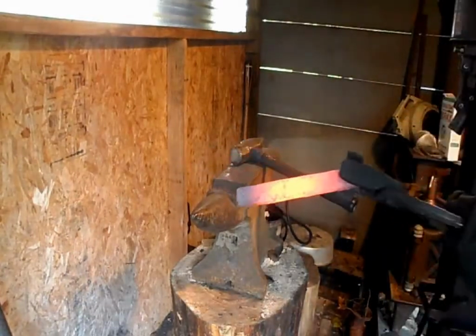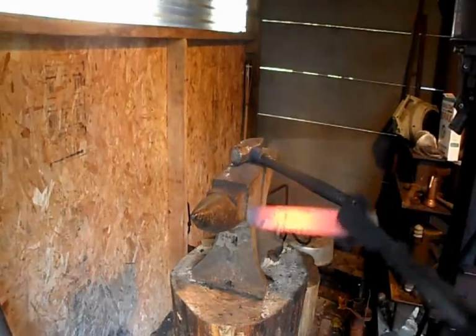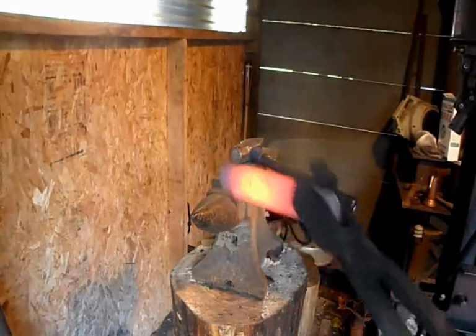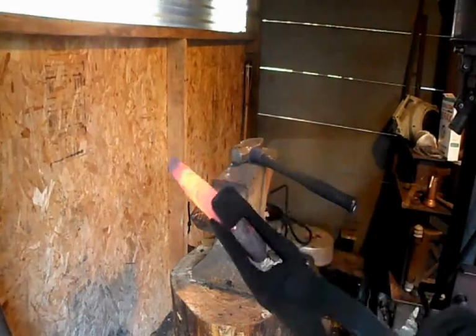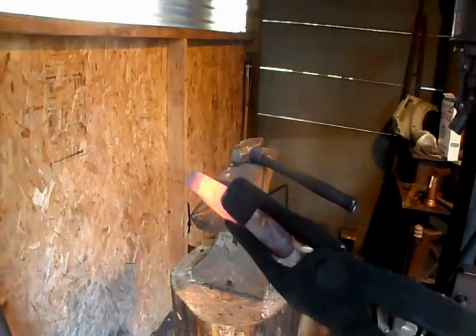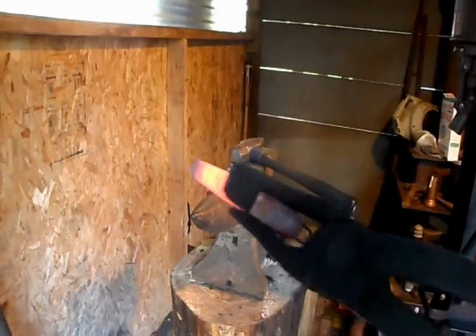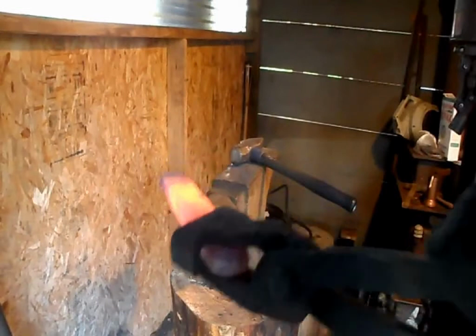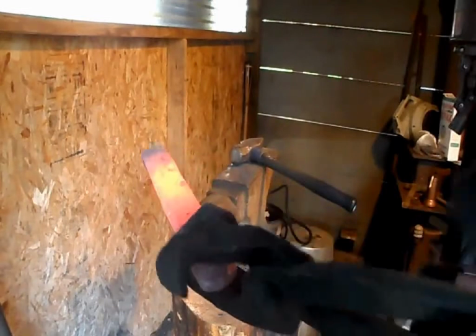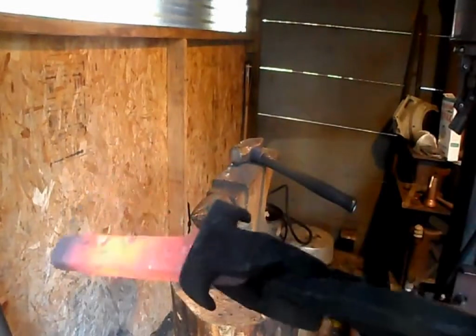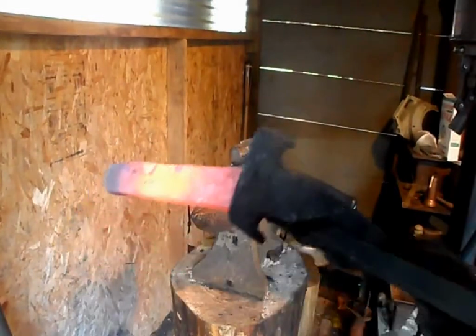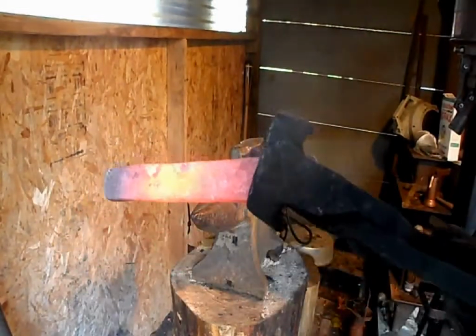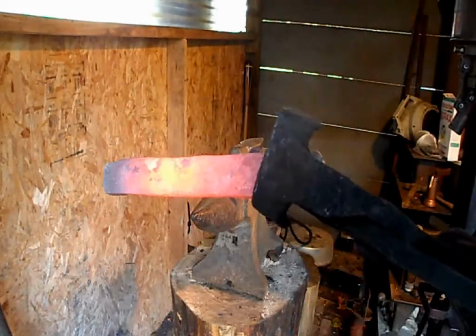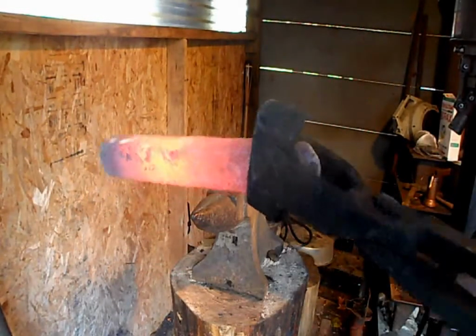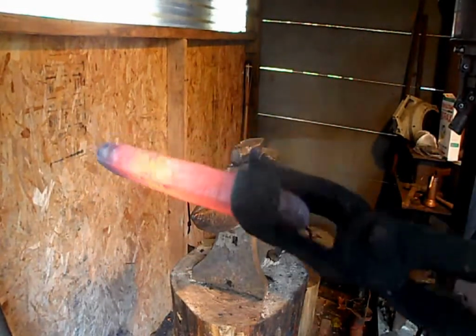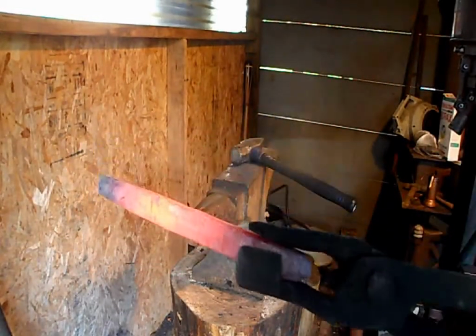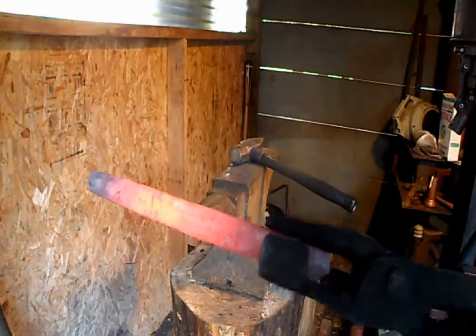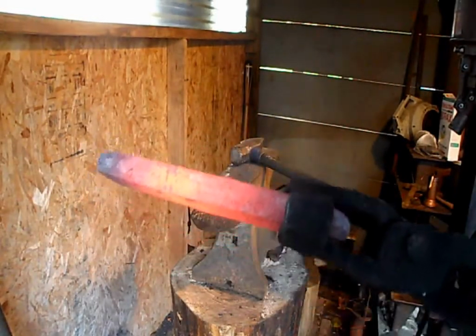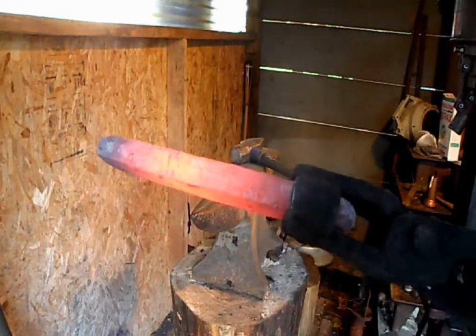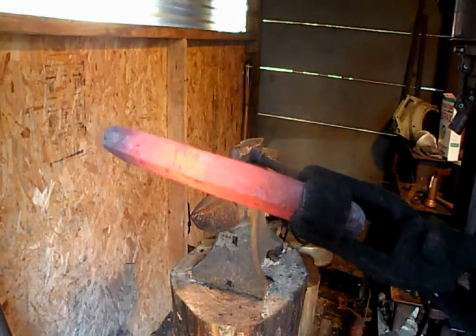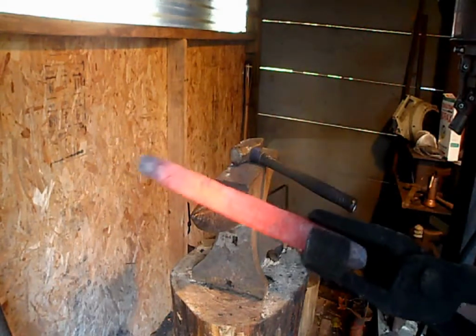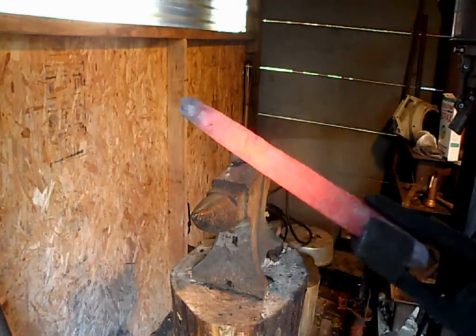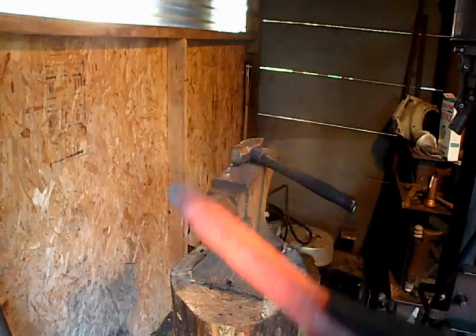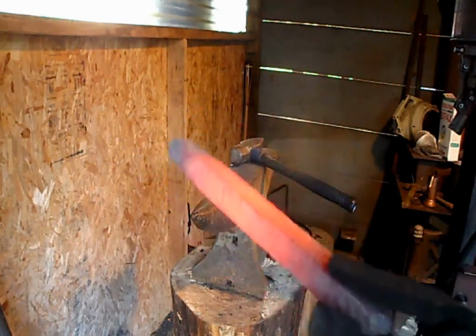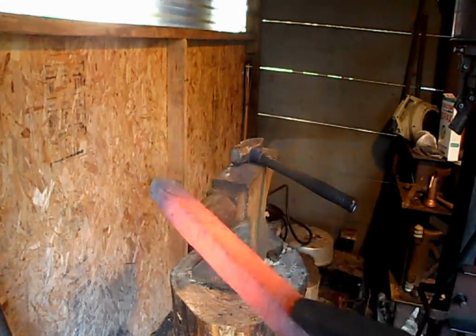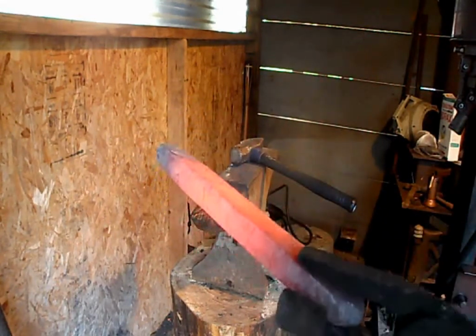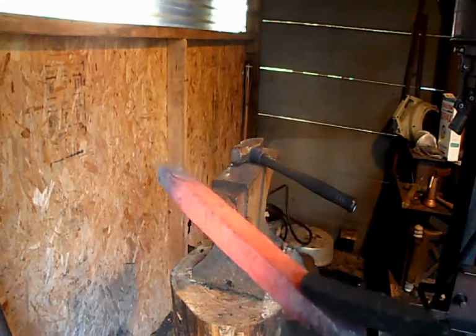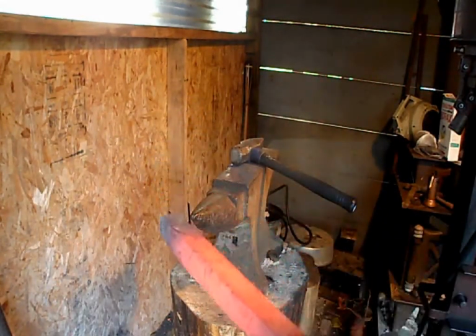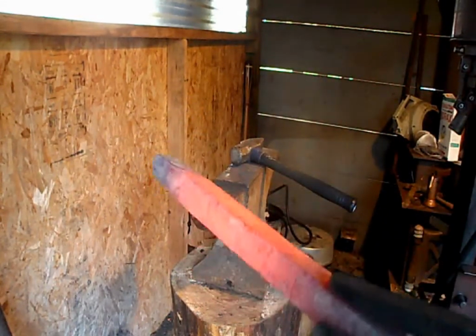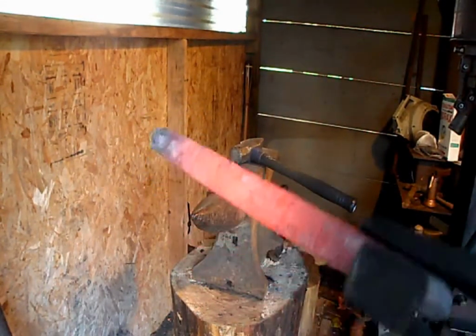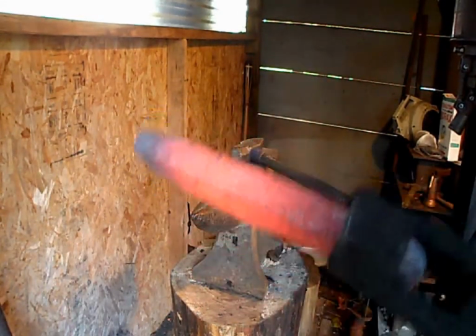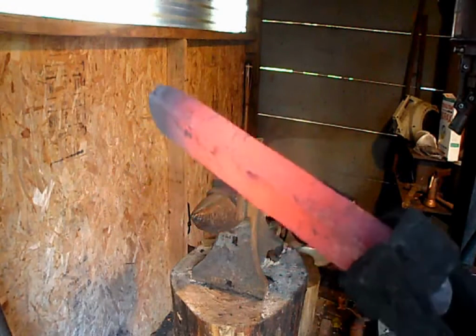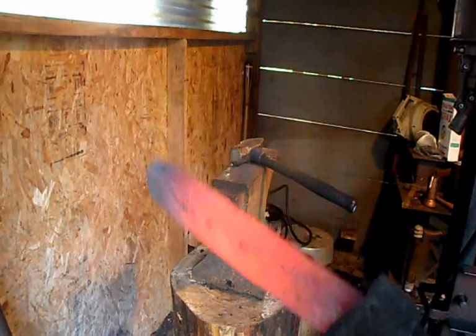As you can see, the piece is pretty straight on all sides and relatively flat — flat enough for when I cut it and stack it, the faces will be flush with a little bit of grinding.